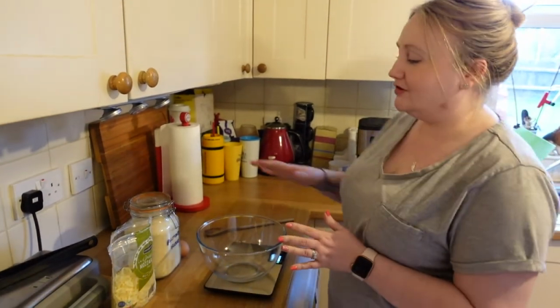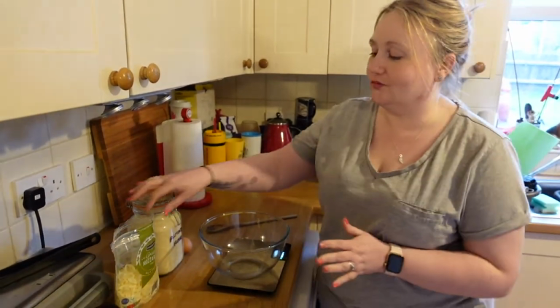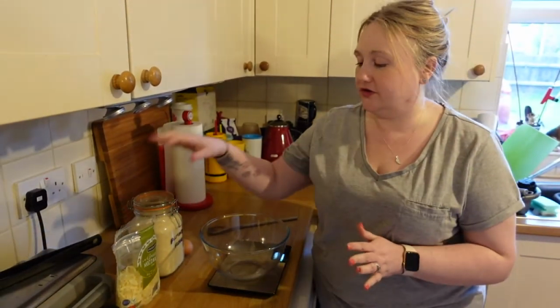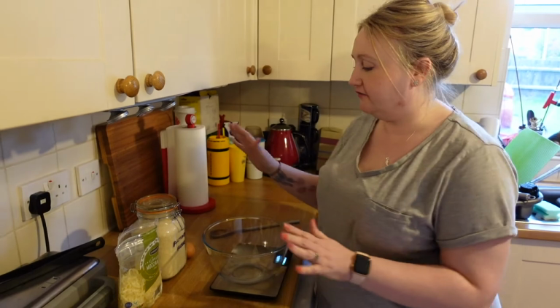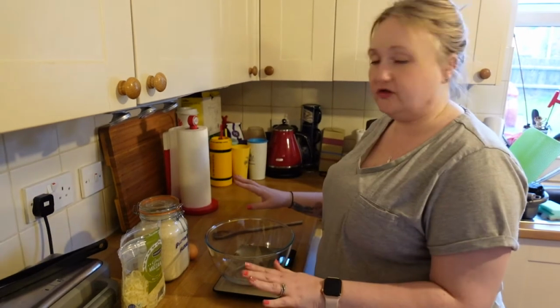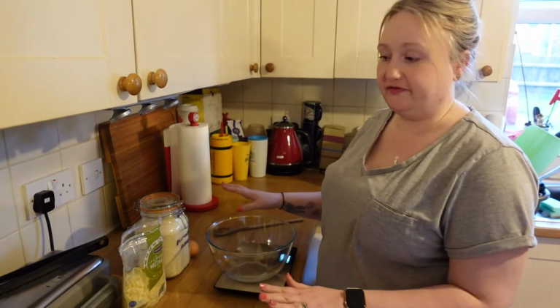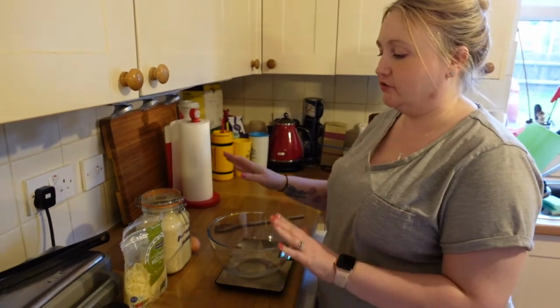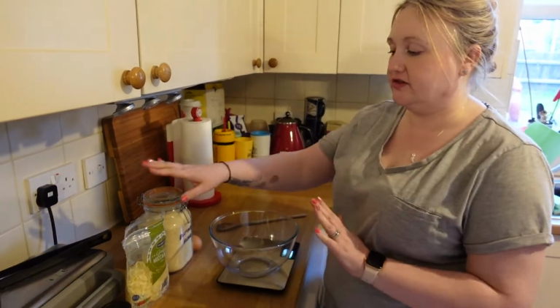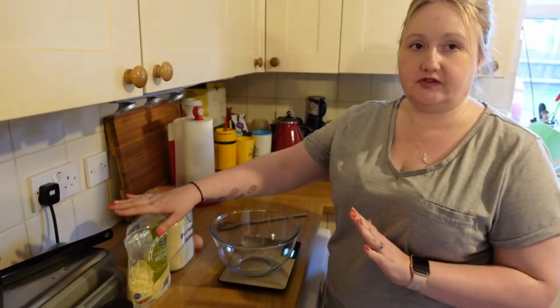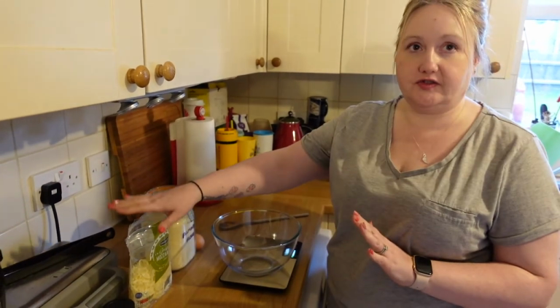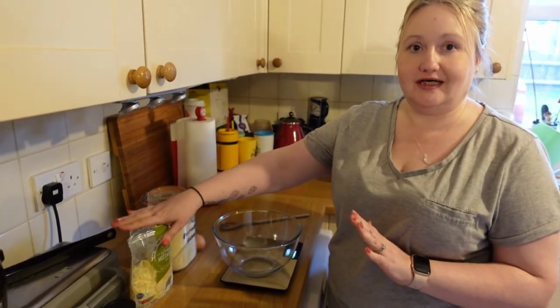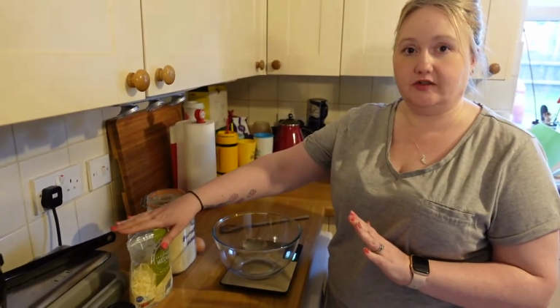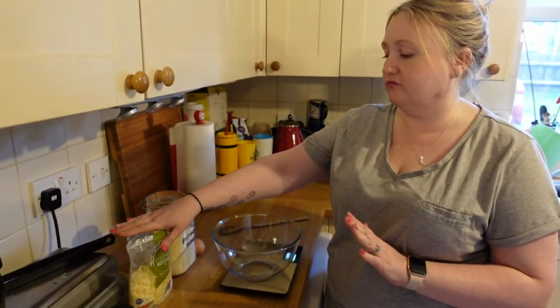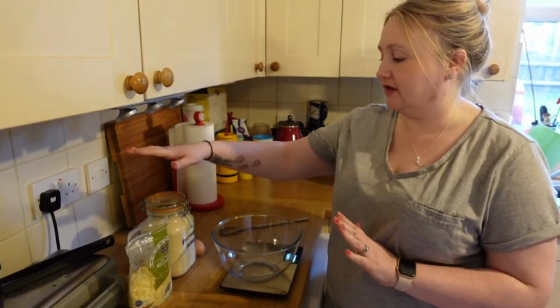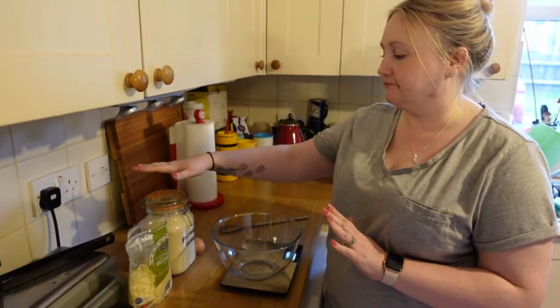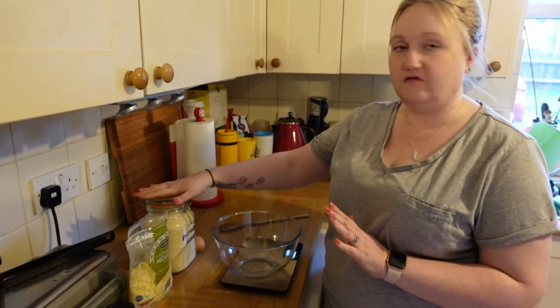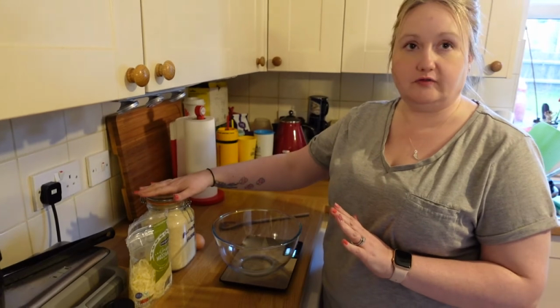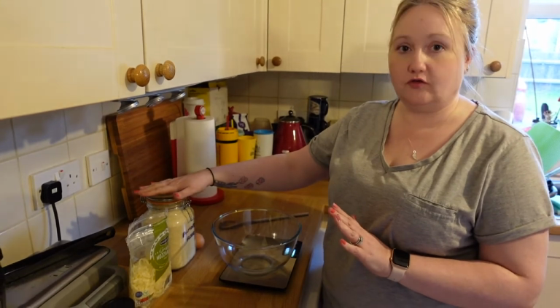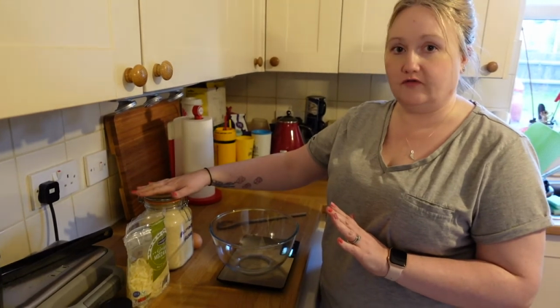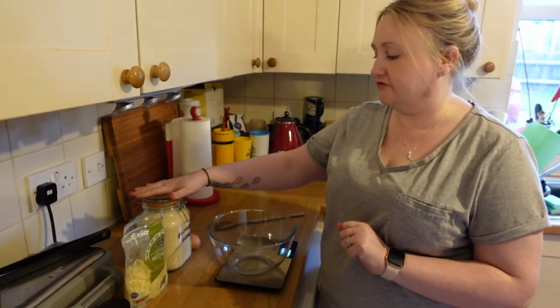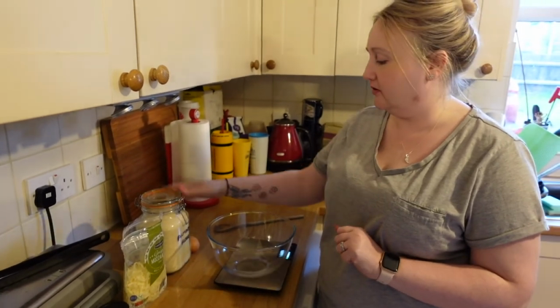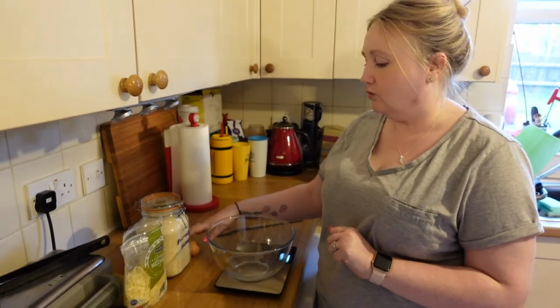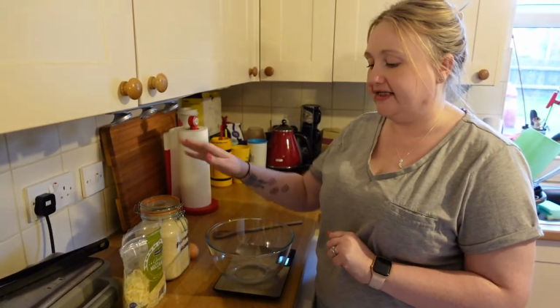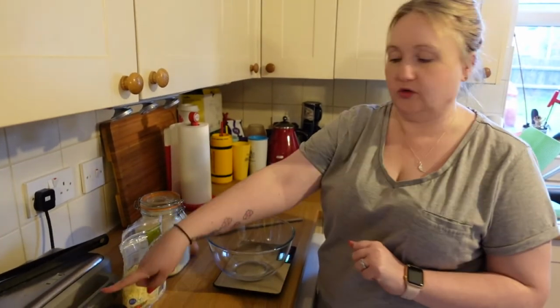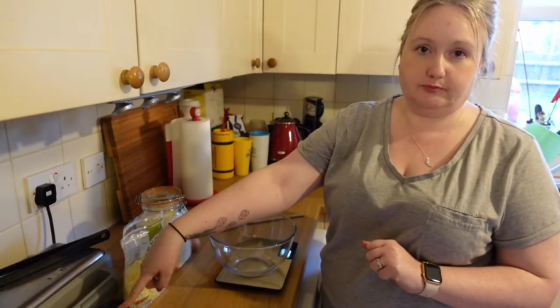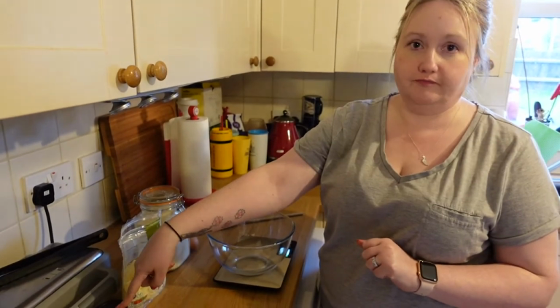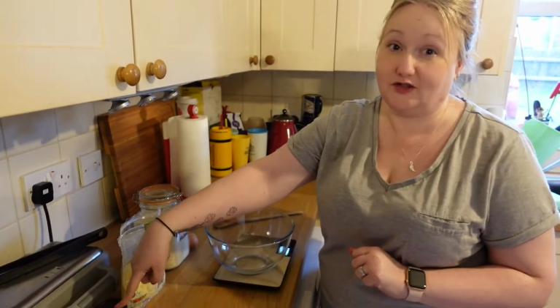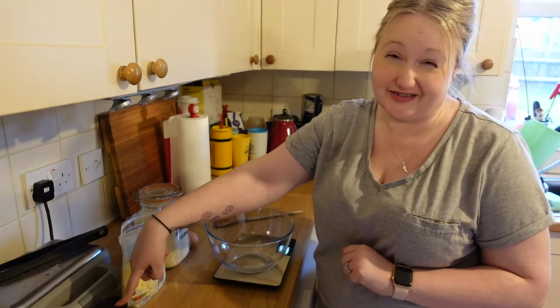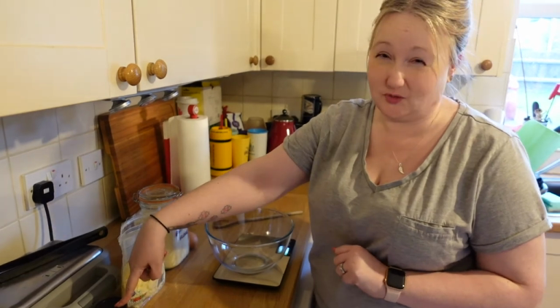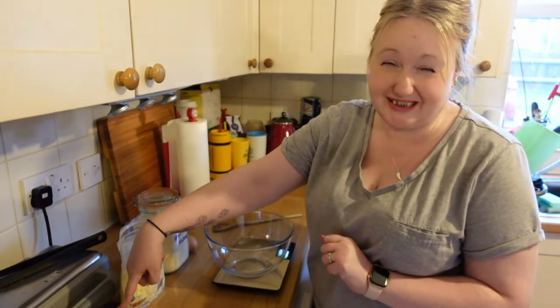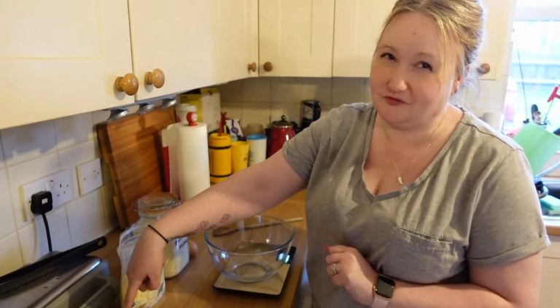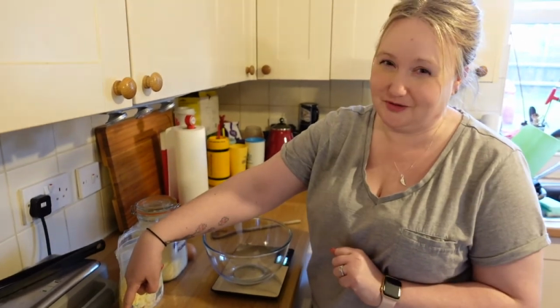You need four ingredients for this: 10 ounces of mozzarella, 5 ounces of almond flour, 1 egg, and 1 teaspoon of baking powder.